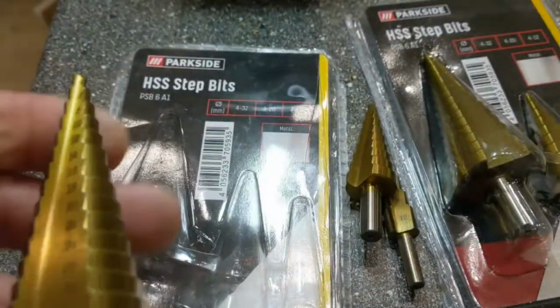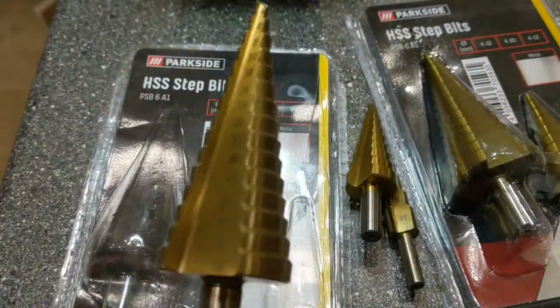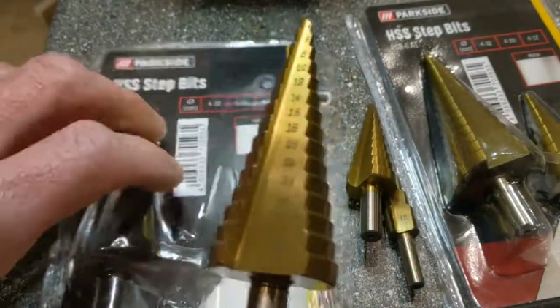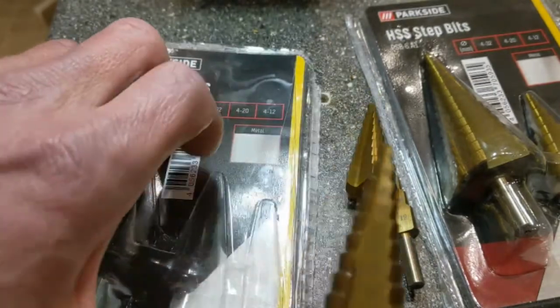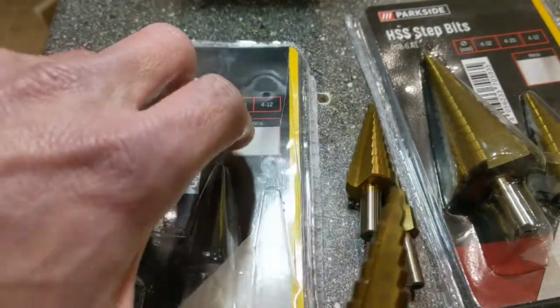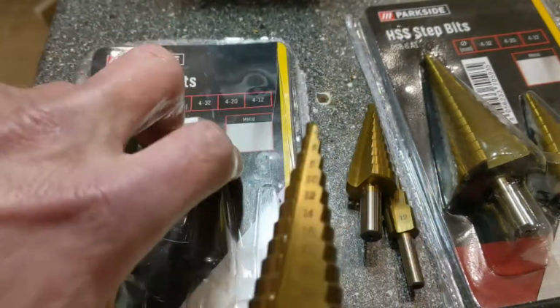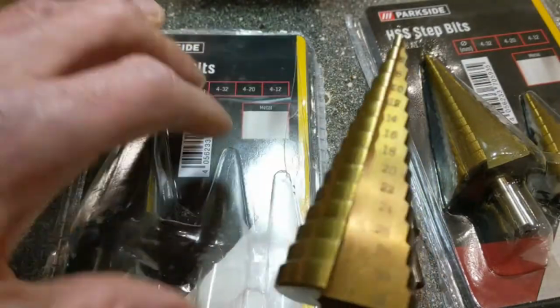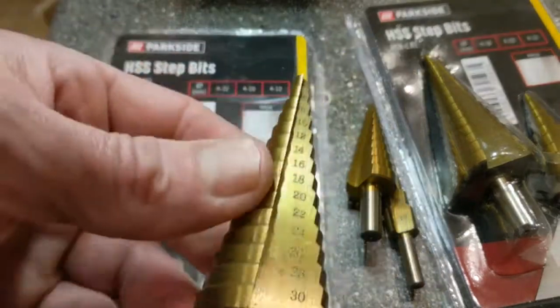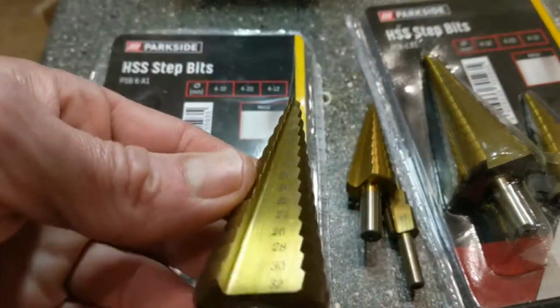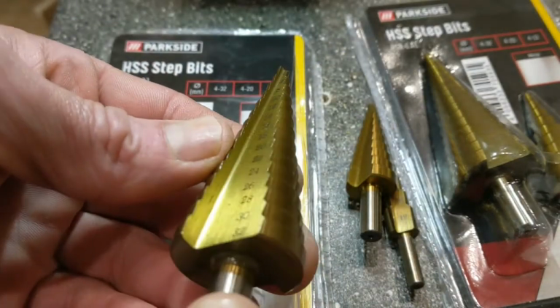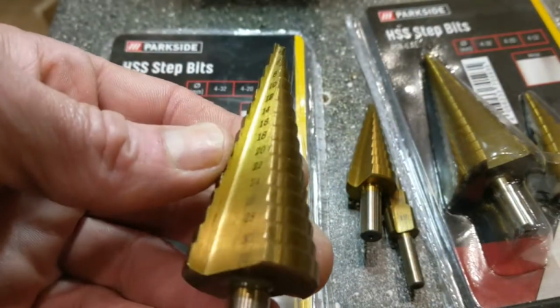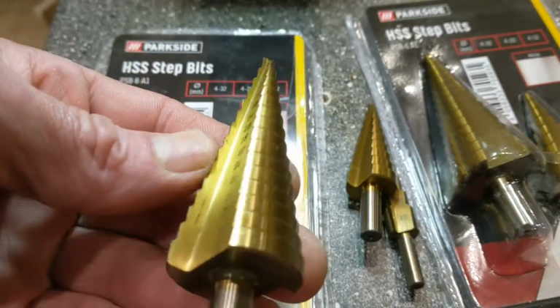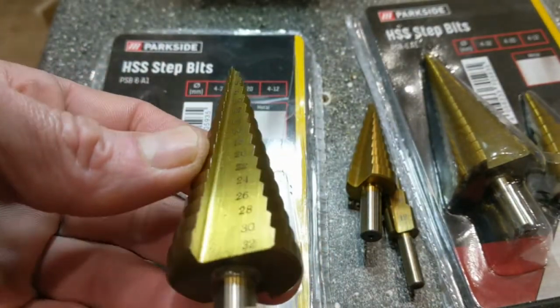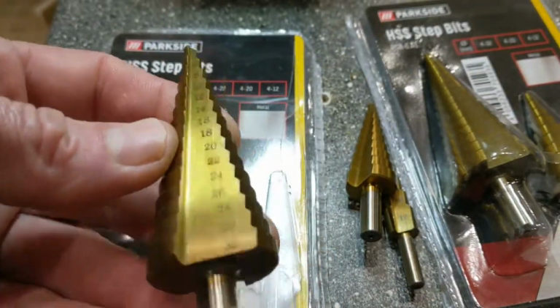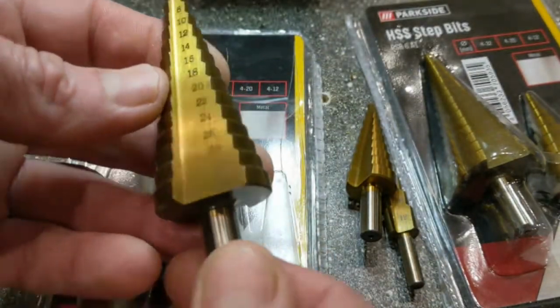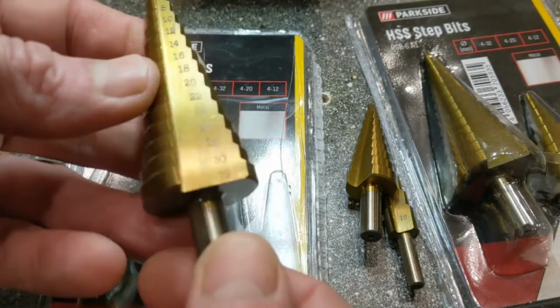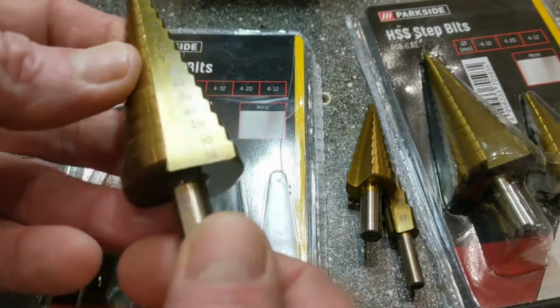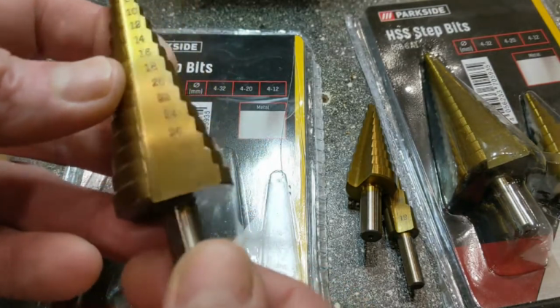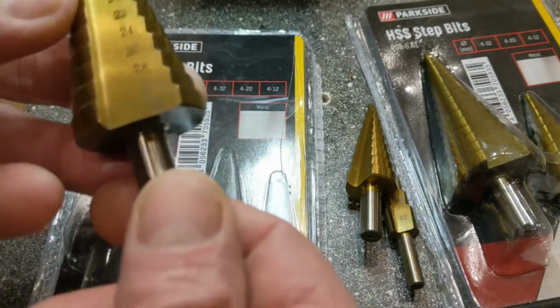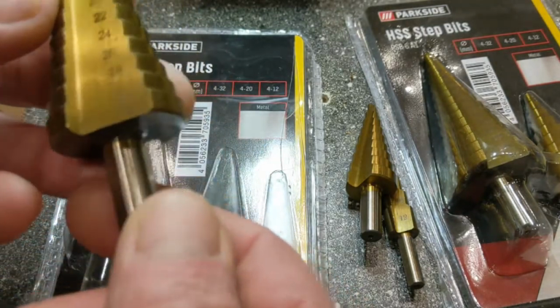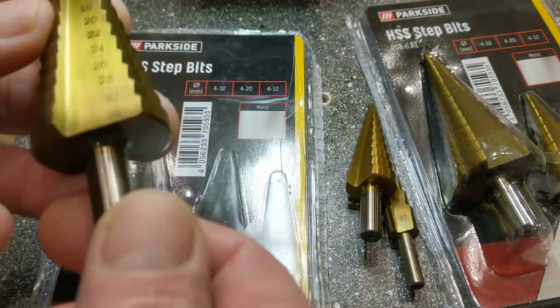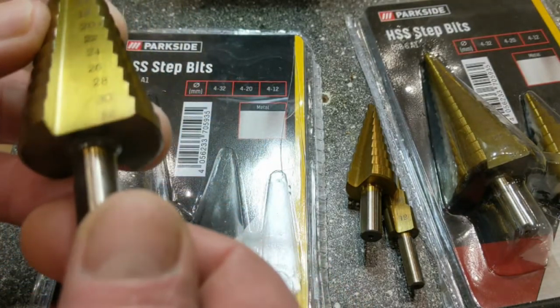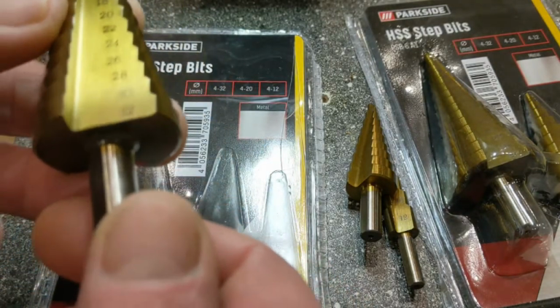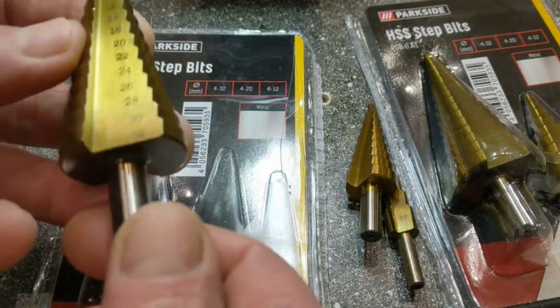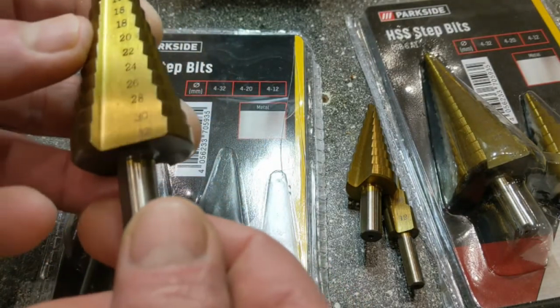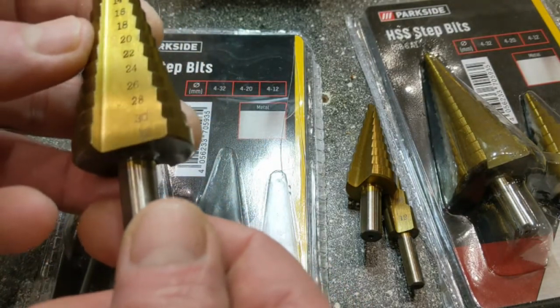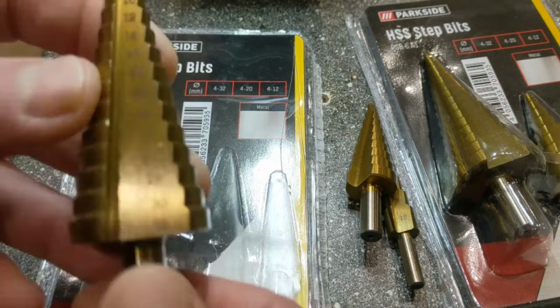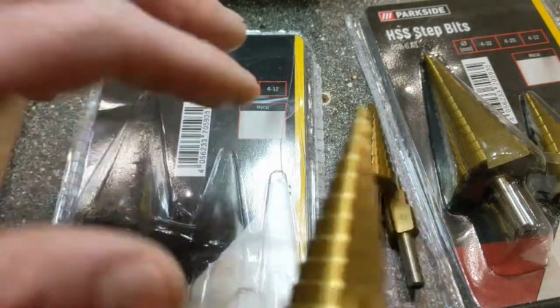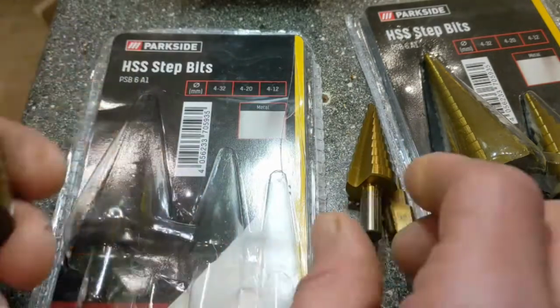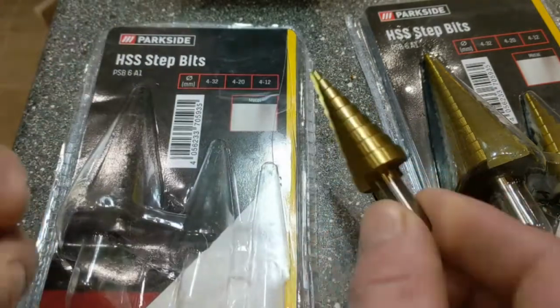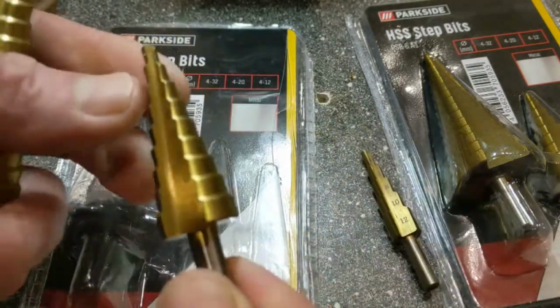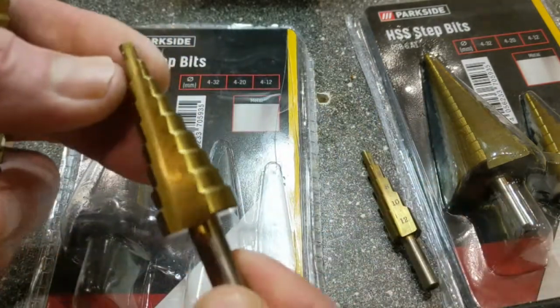So yeah, £3.99 for the whole set. That is very, very good value because at minimum you've got a 32mm drill bit there, which anyone who knows about drill bits knows that isn't cheap. And then you've got a 20mm drill bit there.